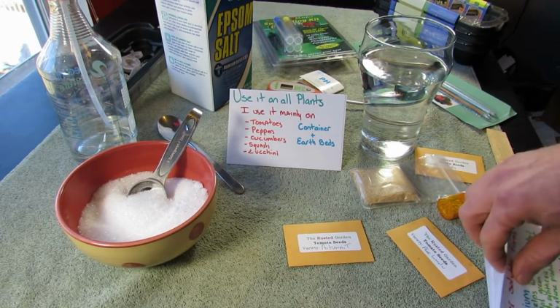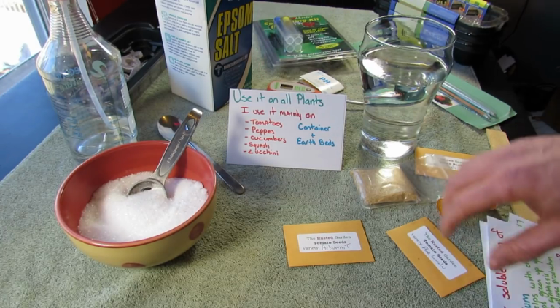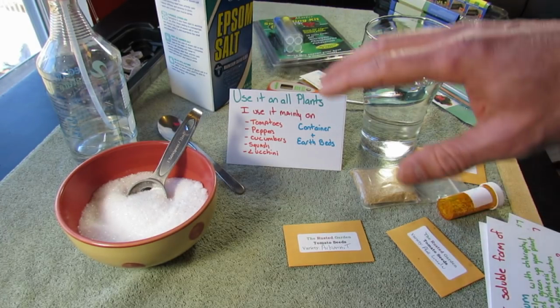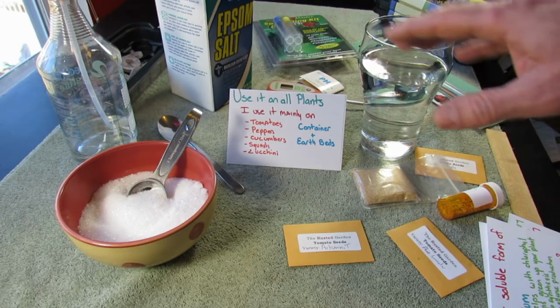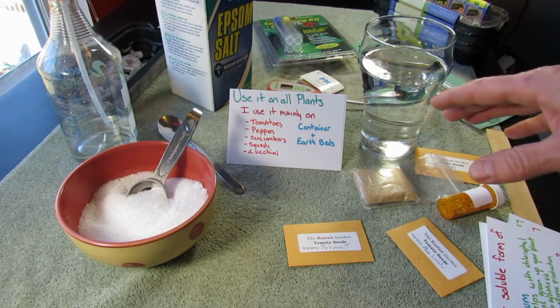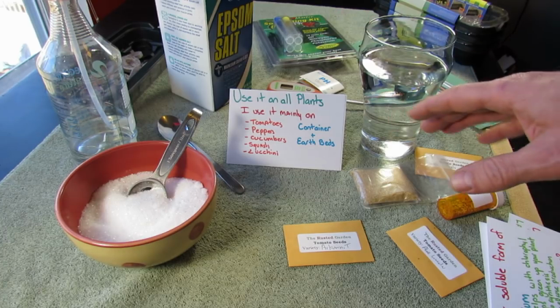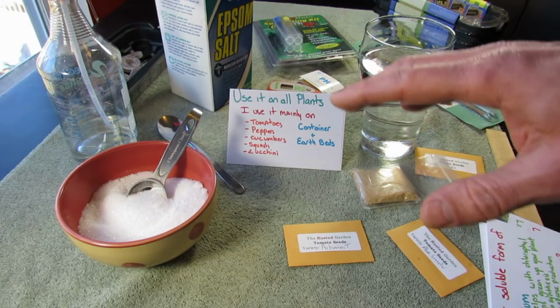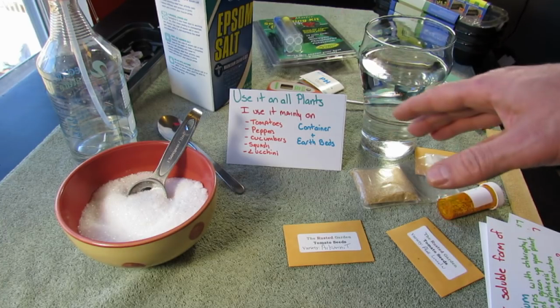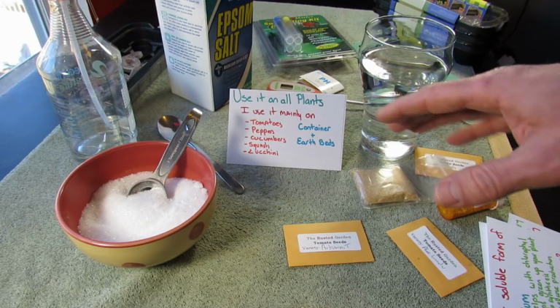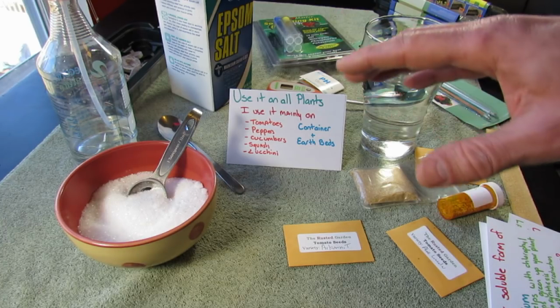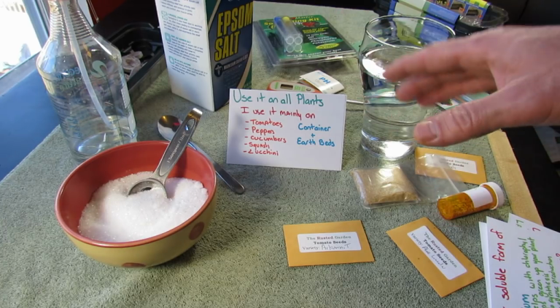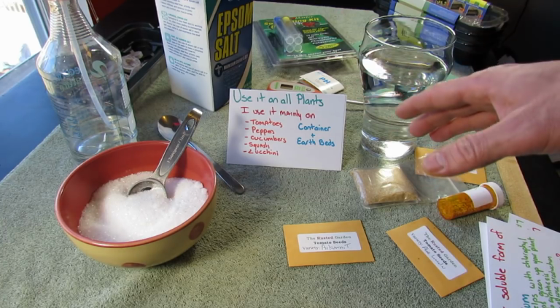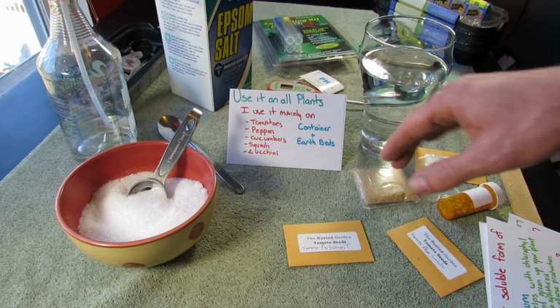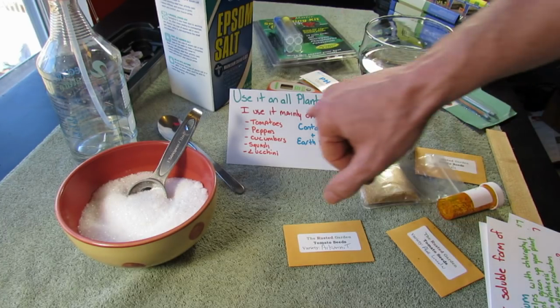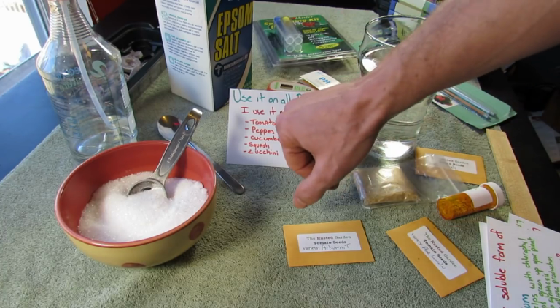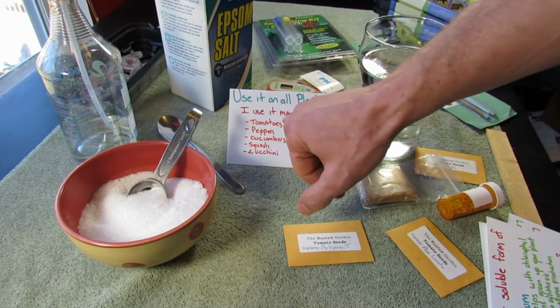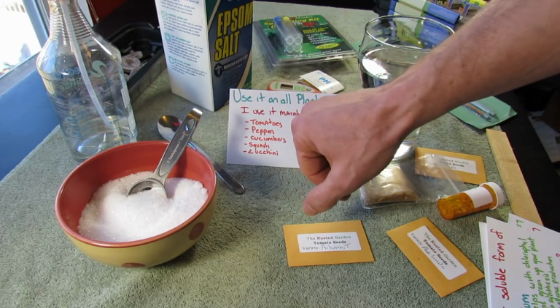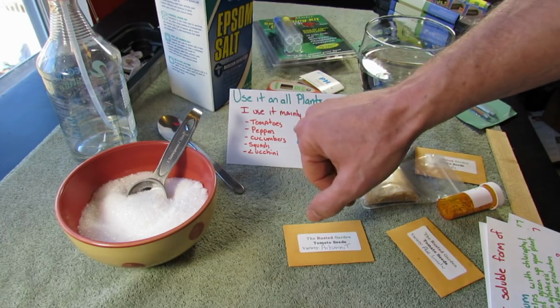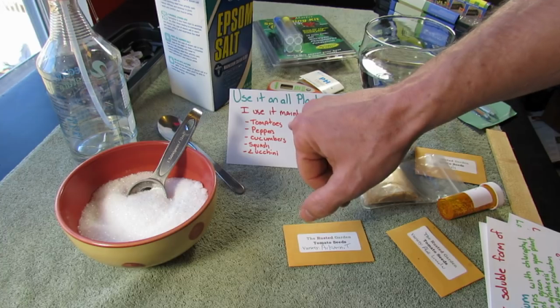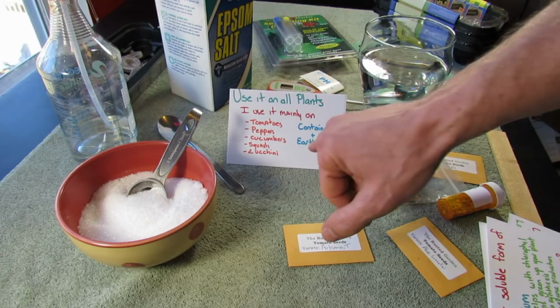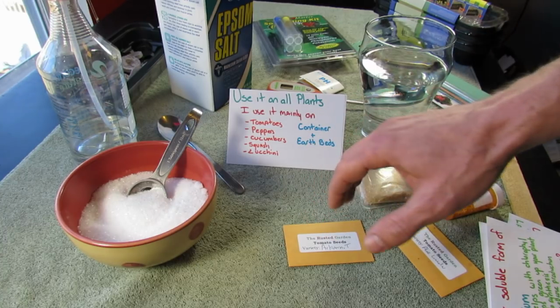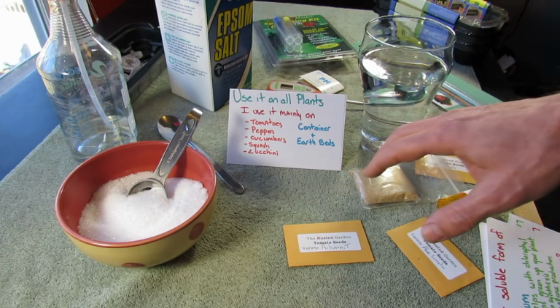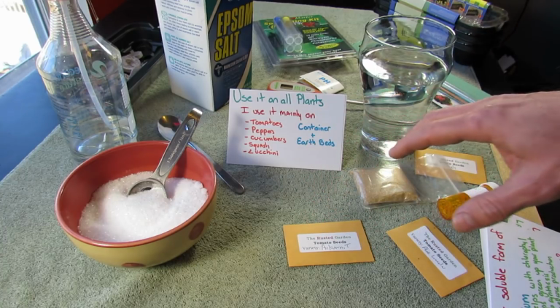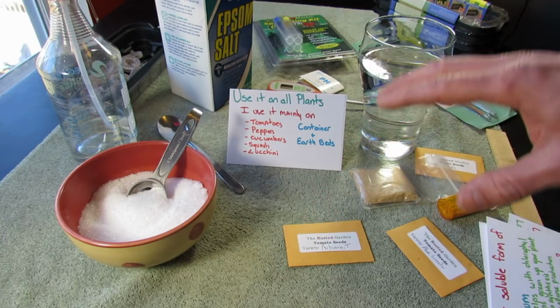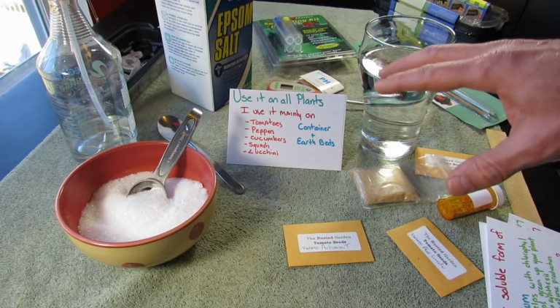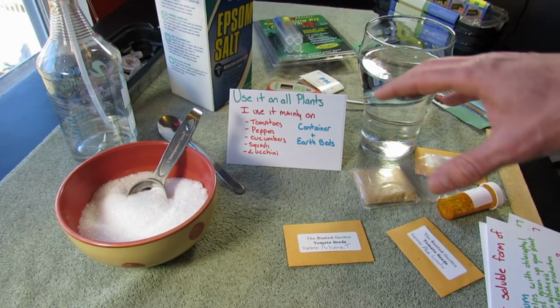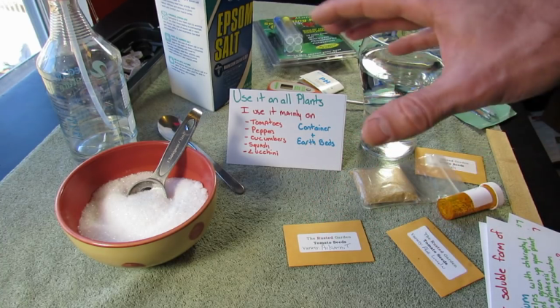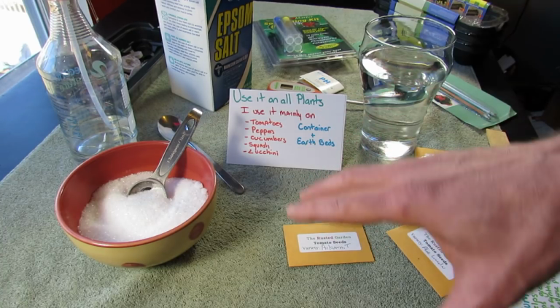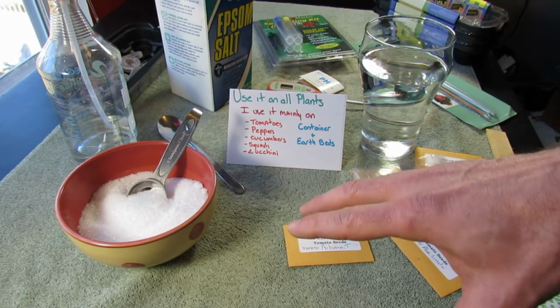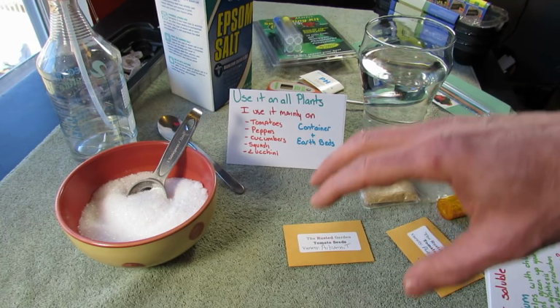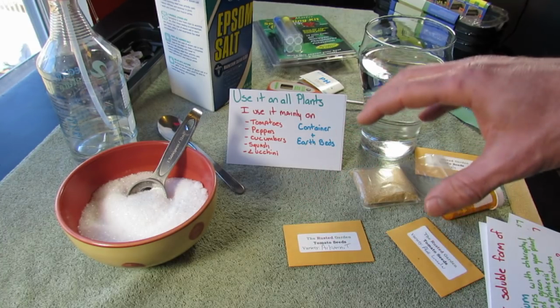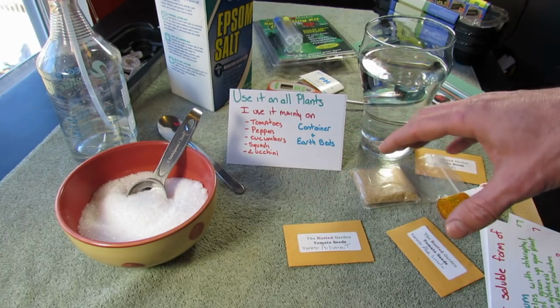You can use it on all plants — flowers, fruit trees. But I mainly use it on tomatoes, peppers, cucumbers, squash, and zucchini. There are two ways to use it: for your container plants and your earth beds.